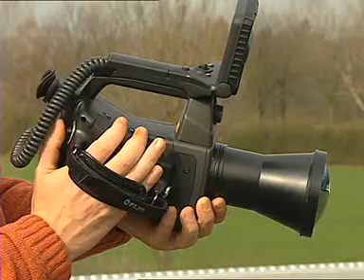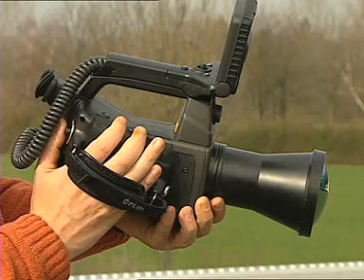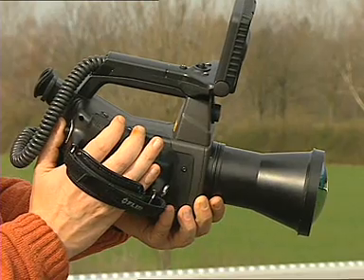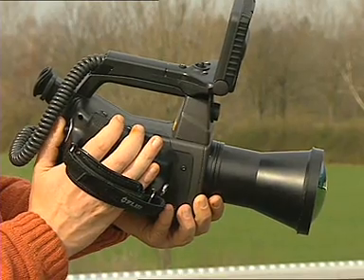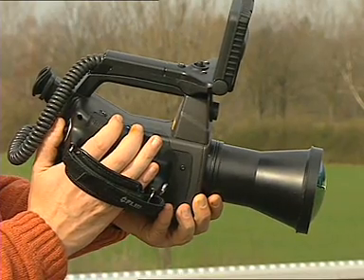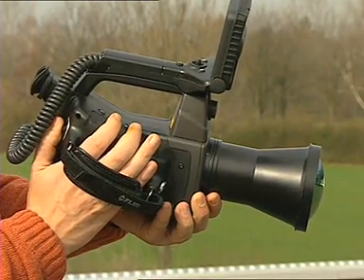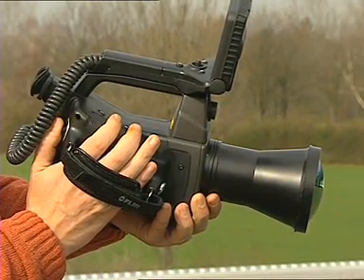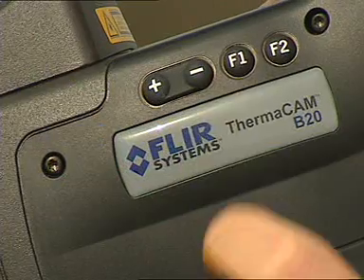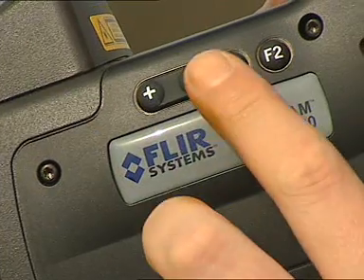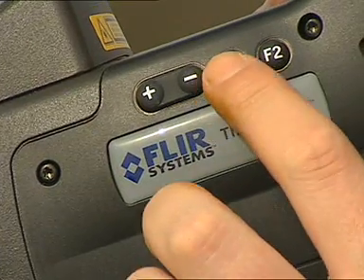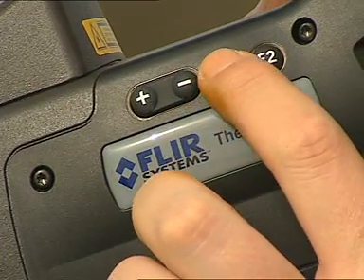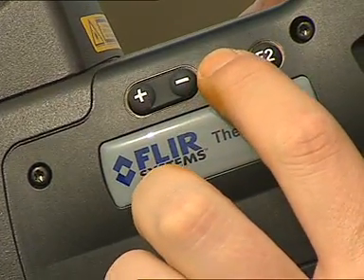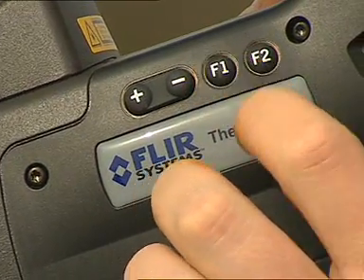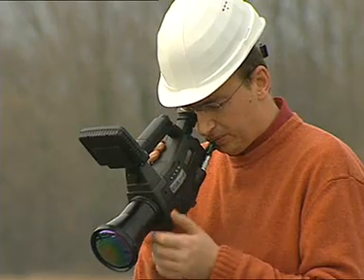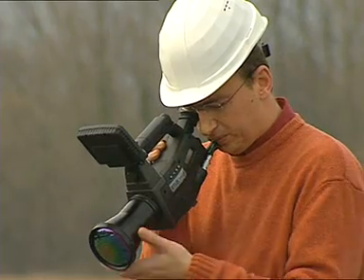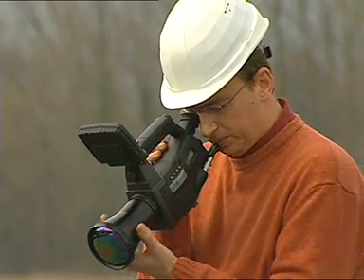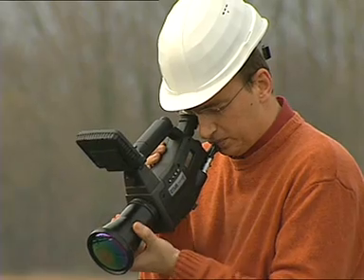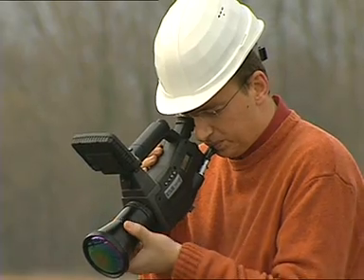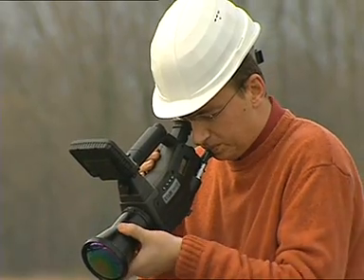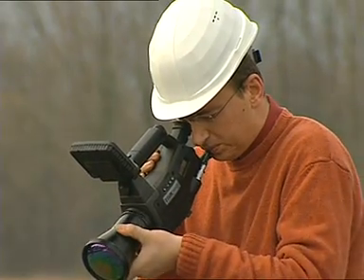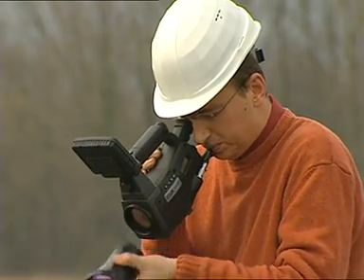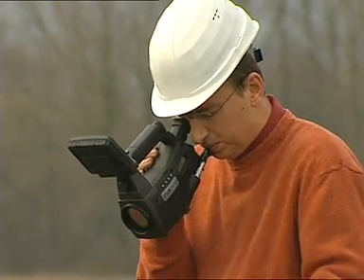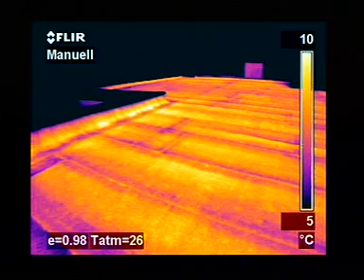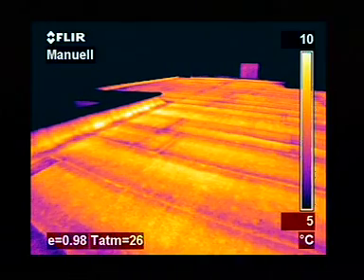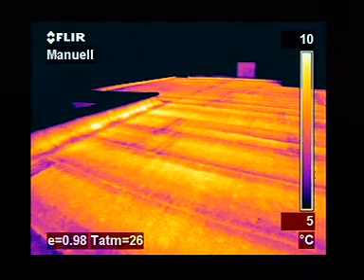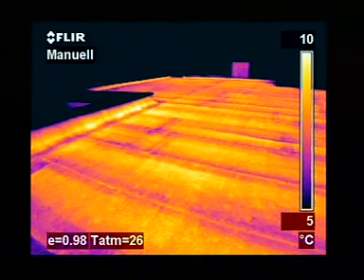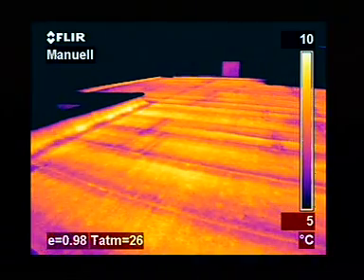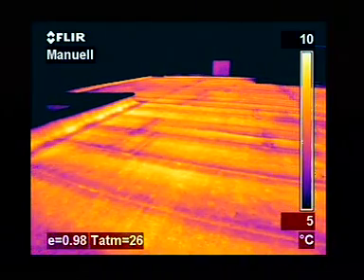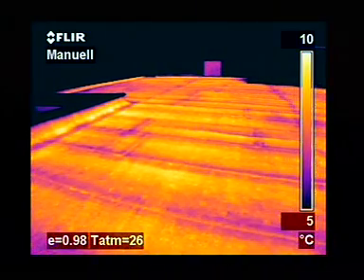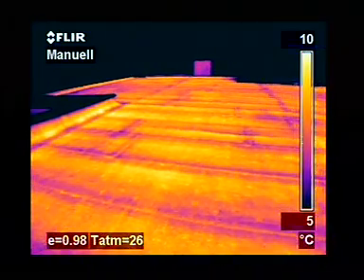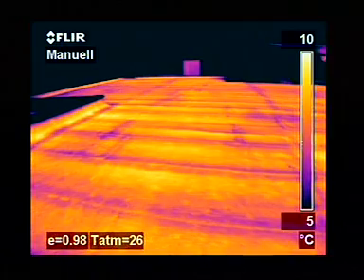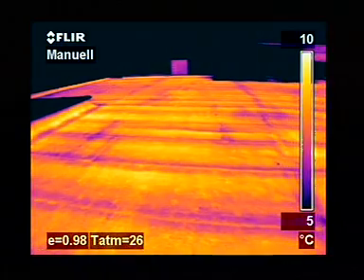The Thermacam B20 is very easy to handle. The control buttons are right at your fingertips, and lenses are easily interchangeable to adapt the camera to the most demanding building applications.